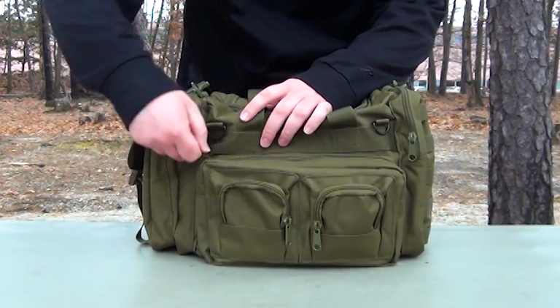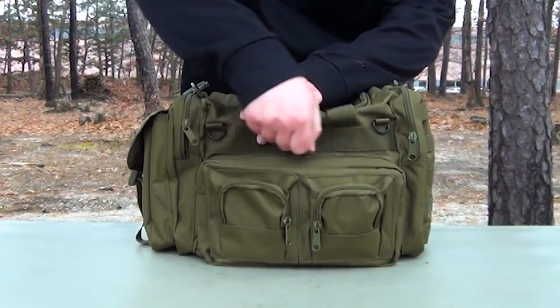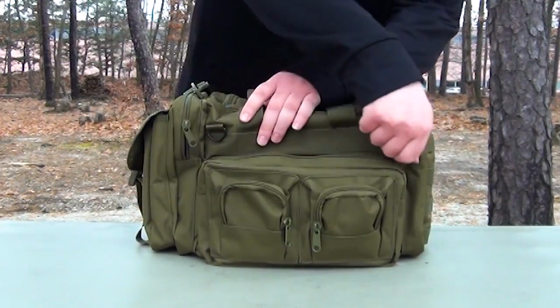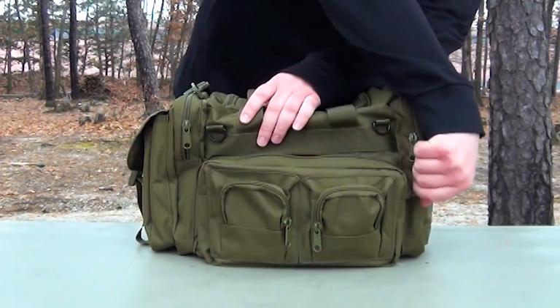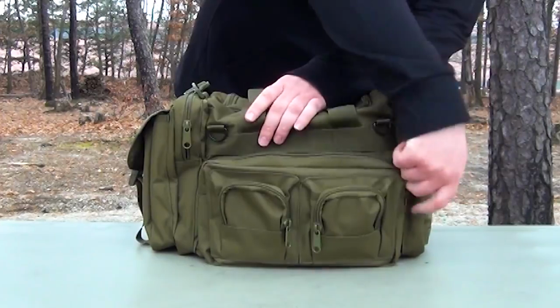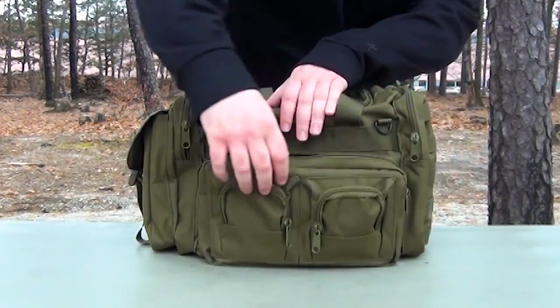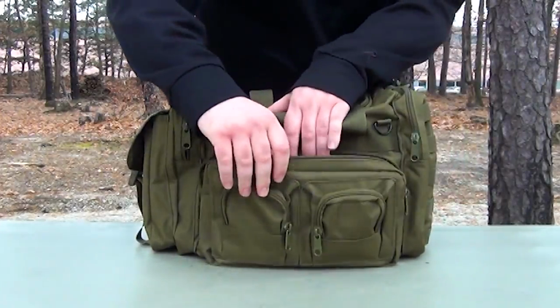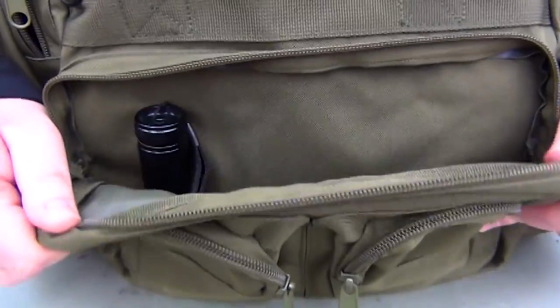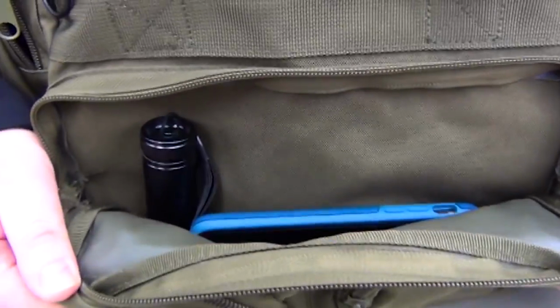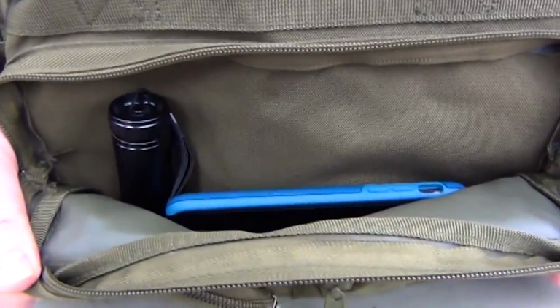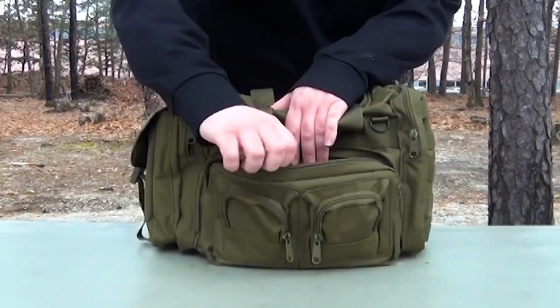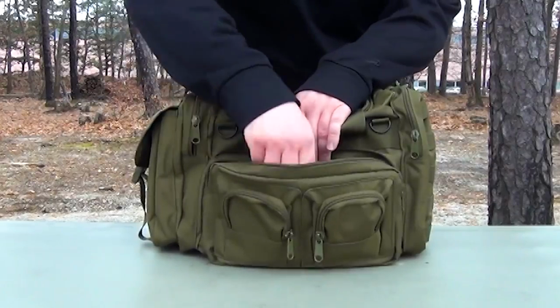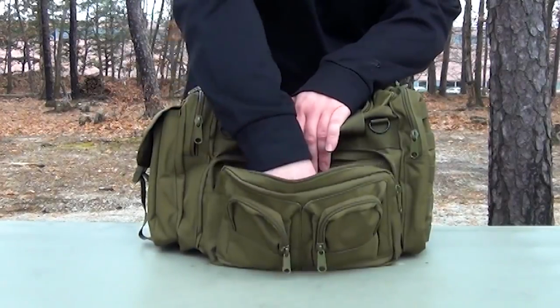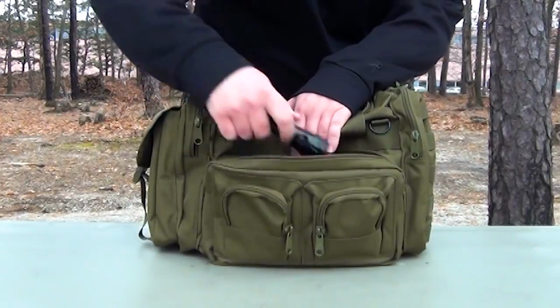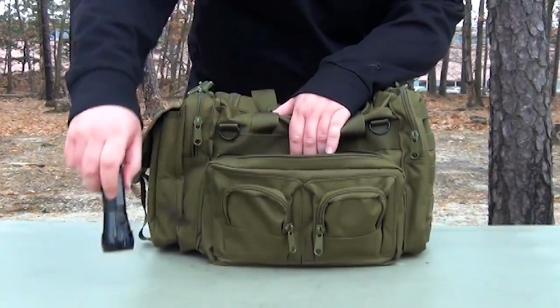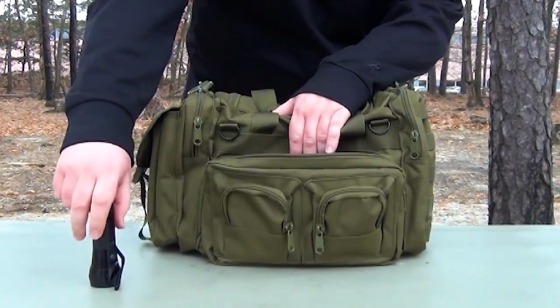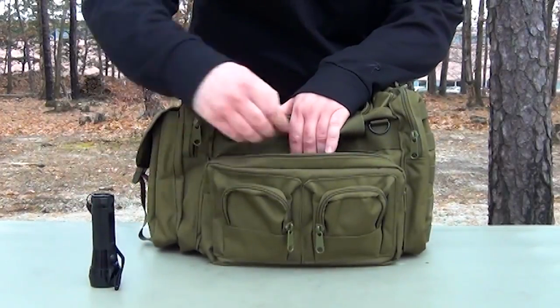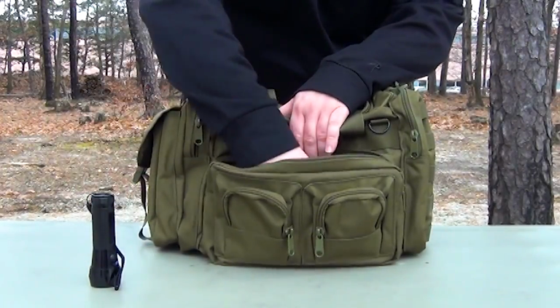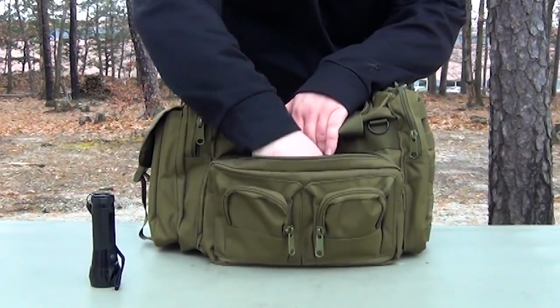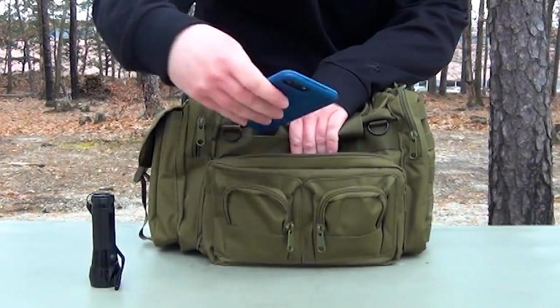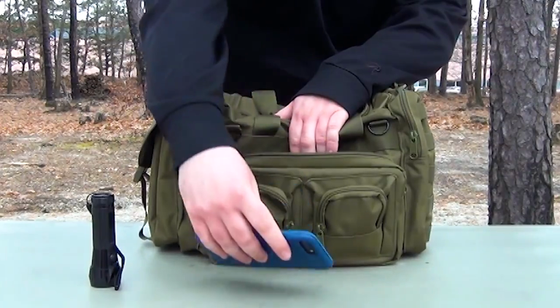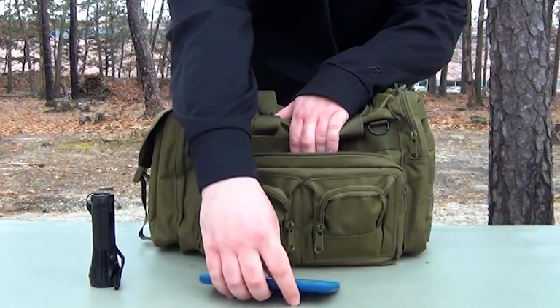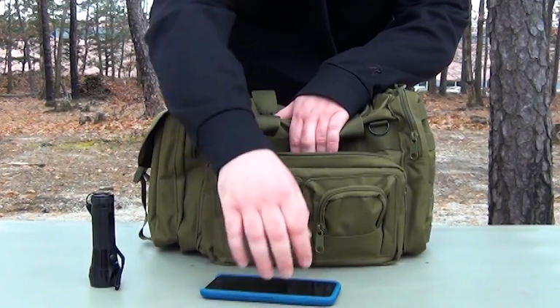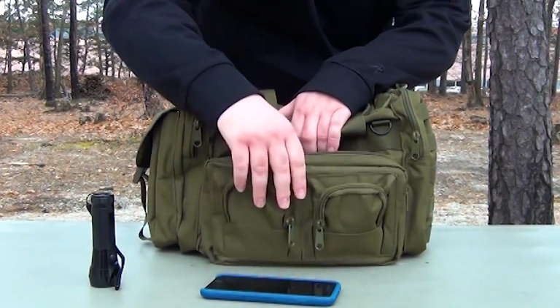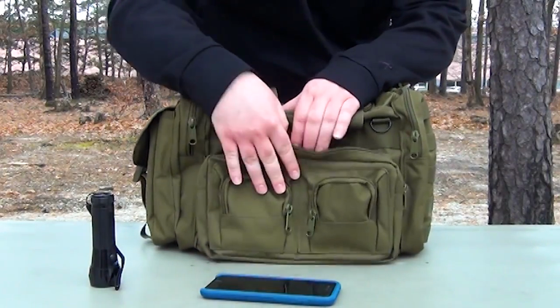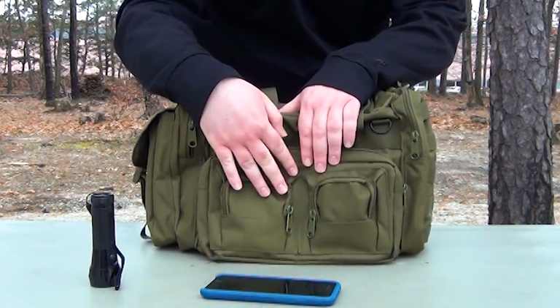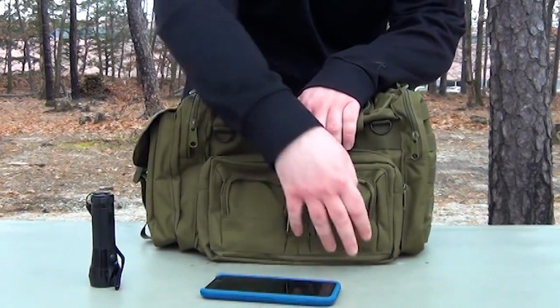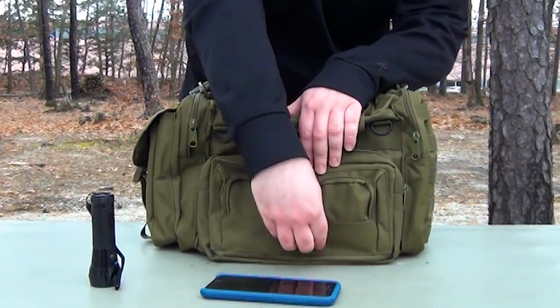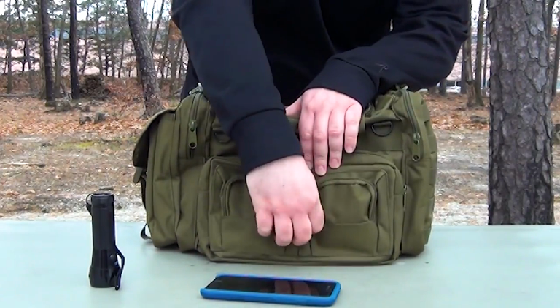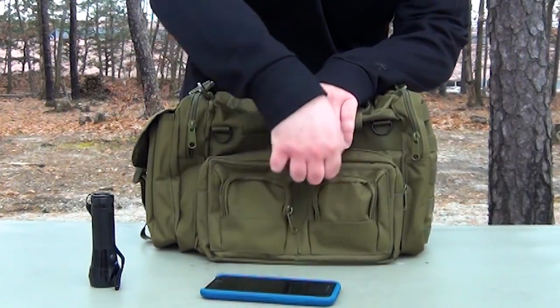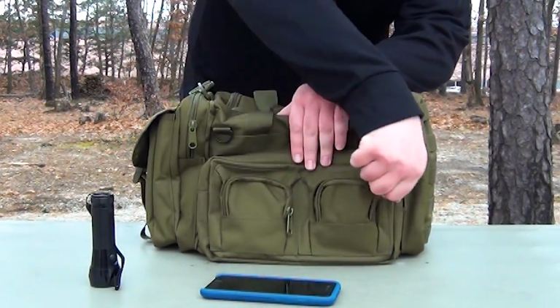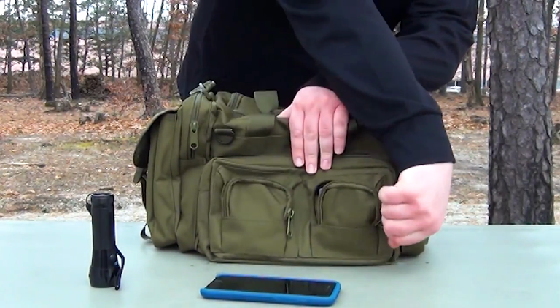In addition, Rothko's concealed carry bag features several pockets that are great for storing ammo and other small essential gear. There's one large and two small zippered pockets on the front side.